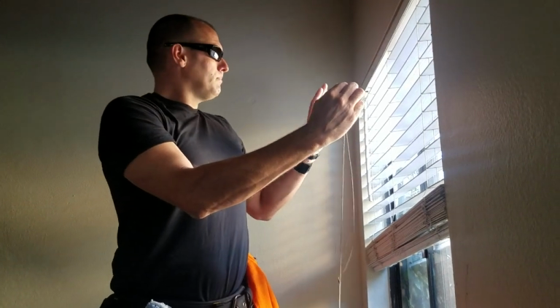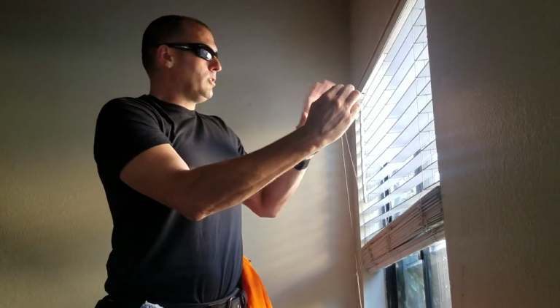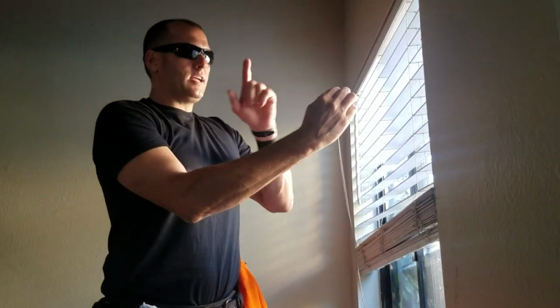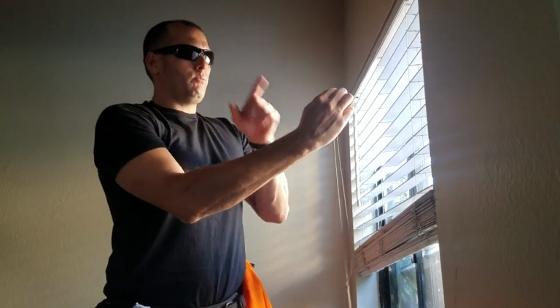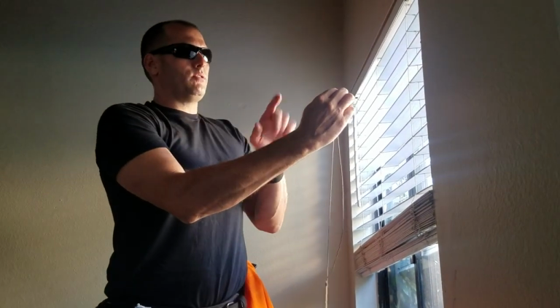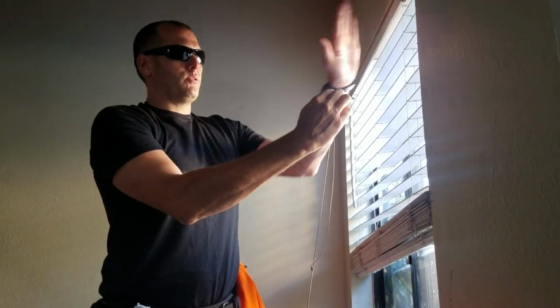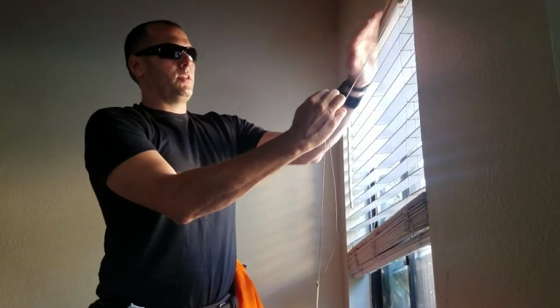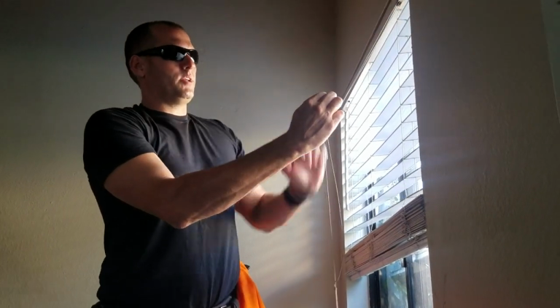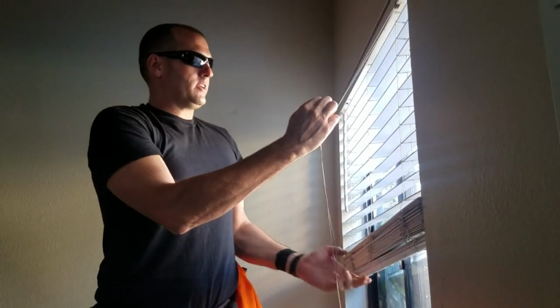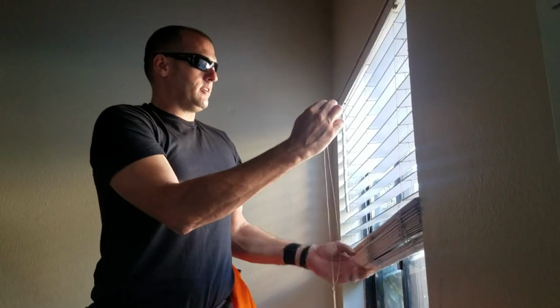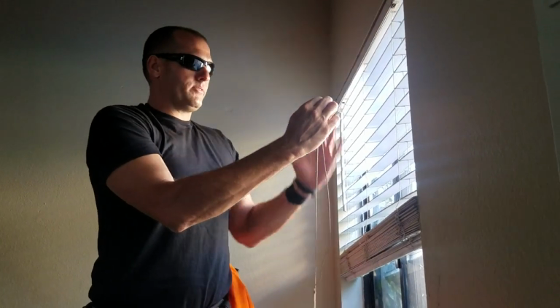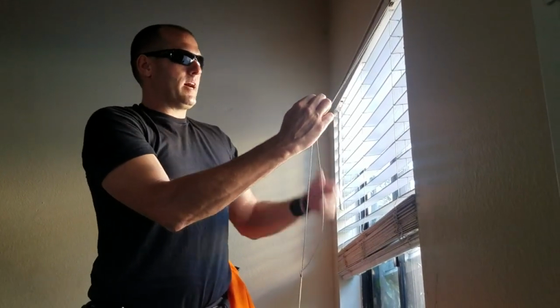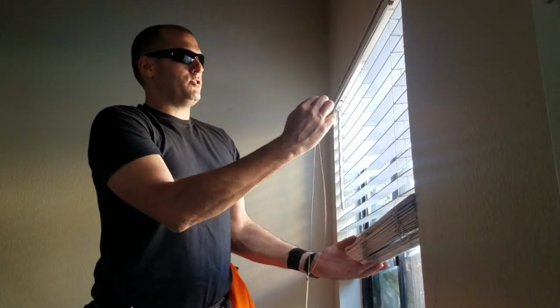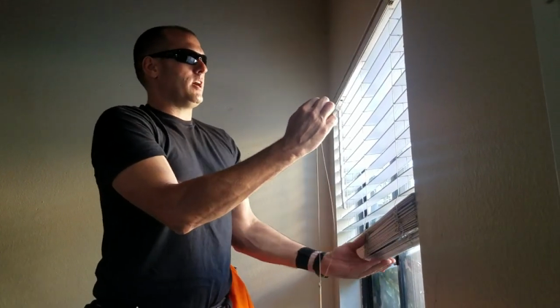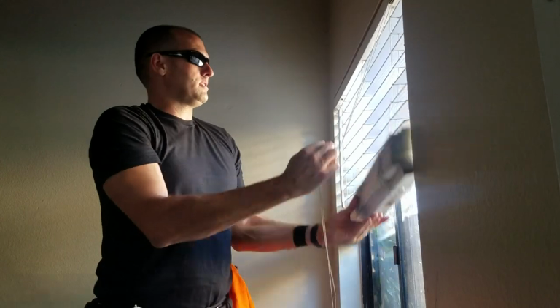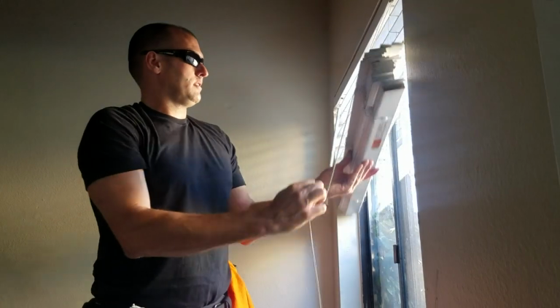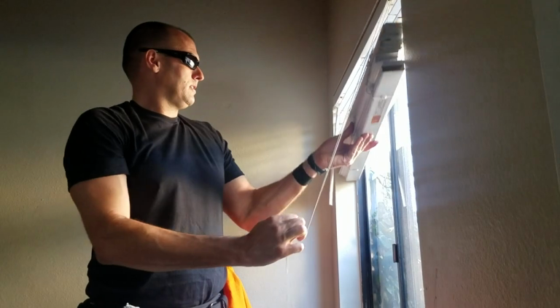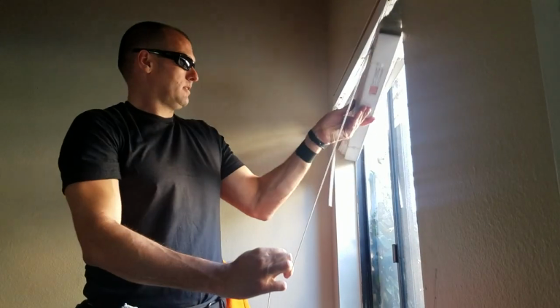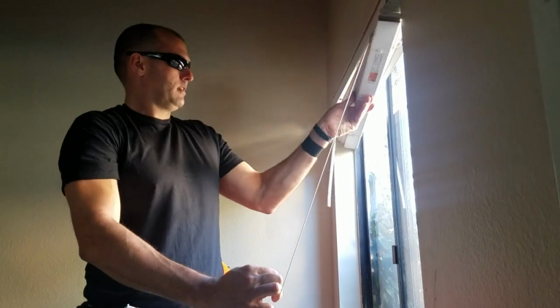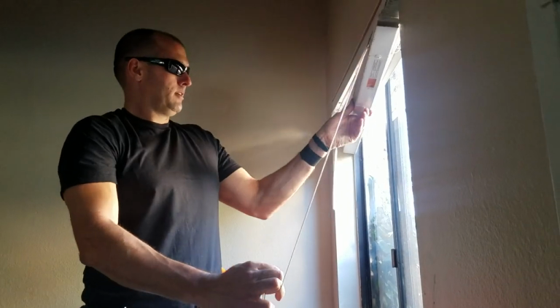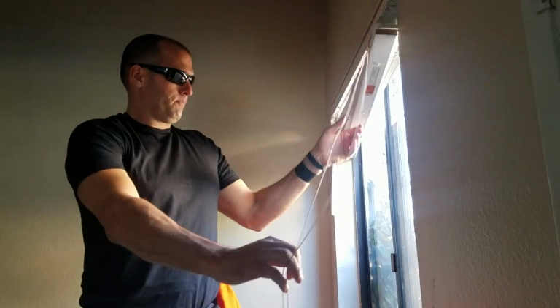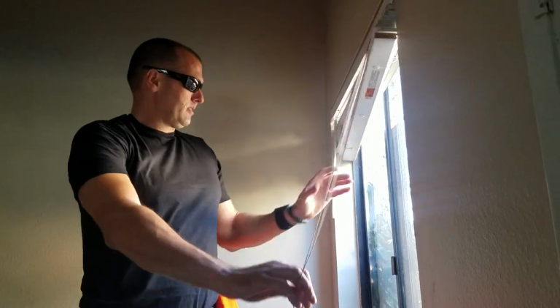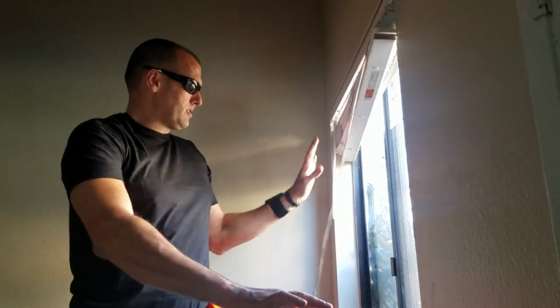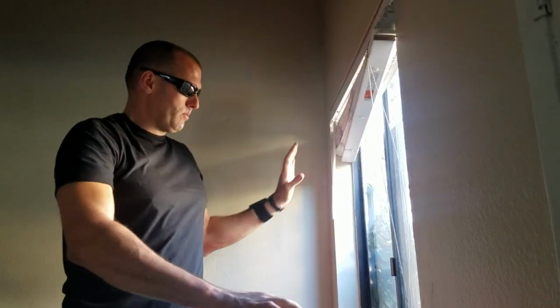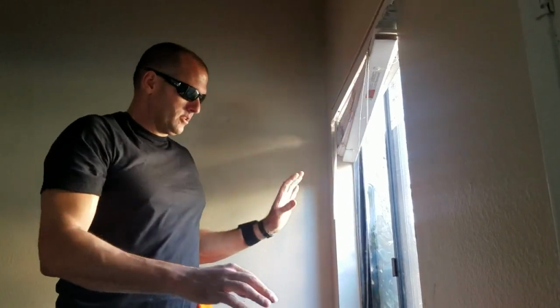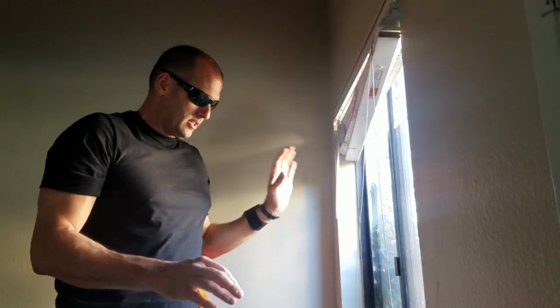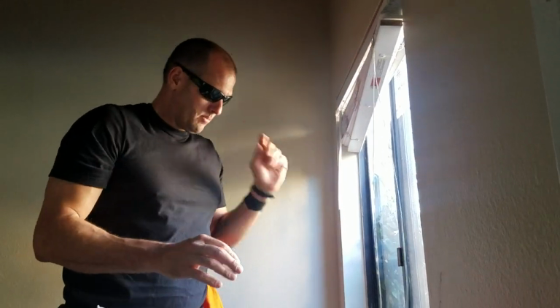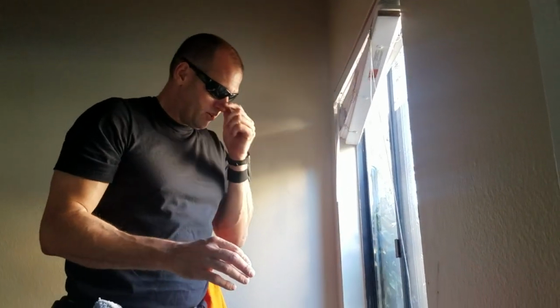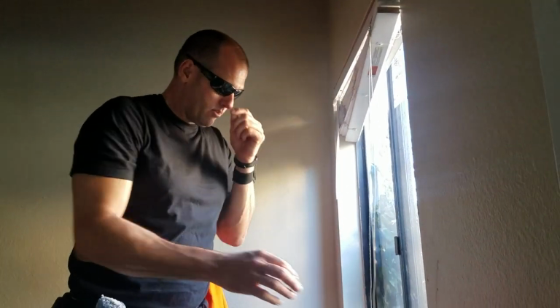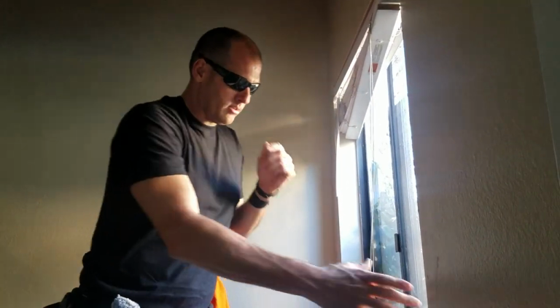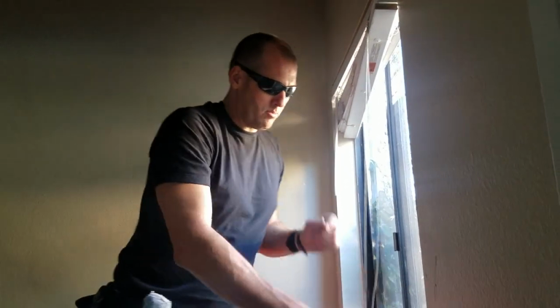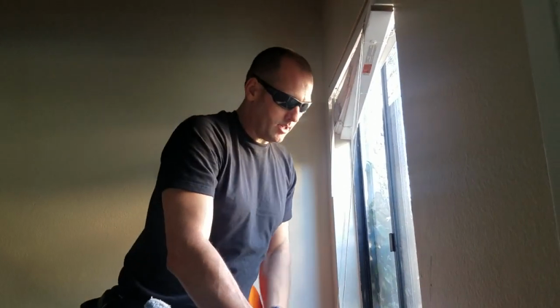Most likely the window cleaner will be the one that breaks it and will have to buy new blinds — especially if their windows look like this, meaning they probably don't ever open their blinds.